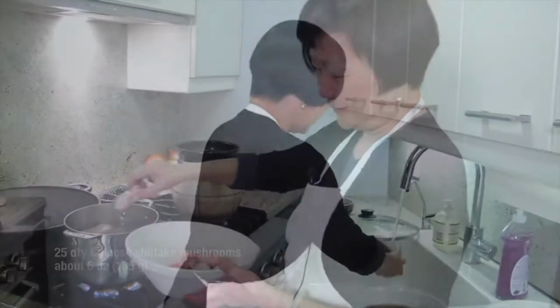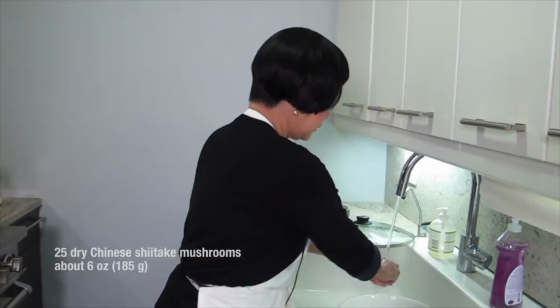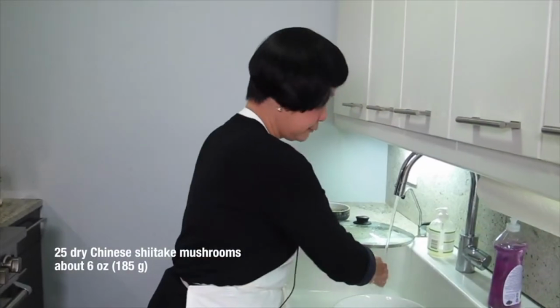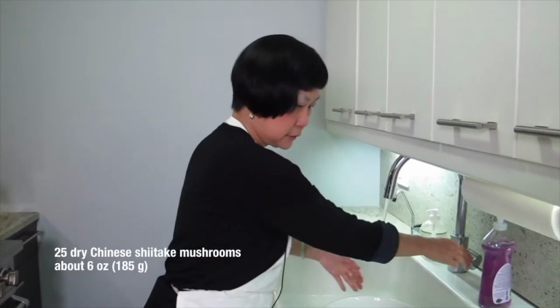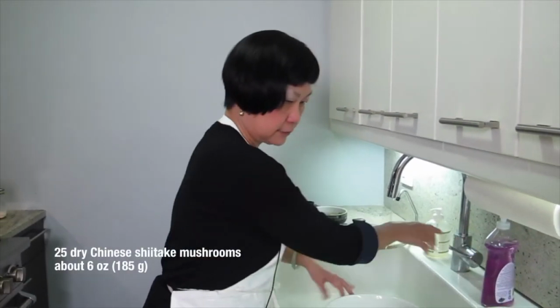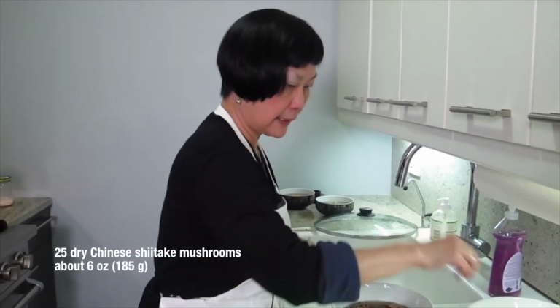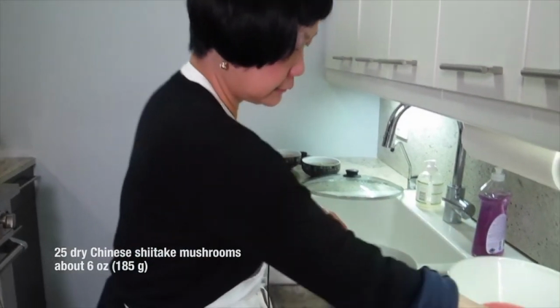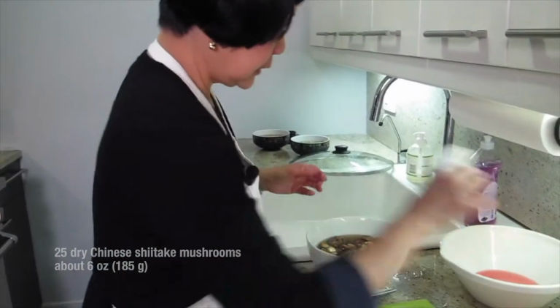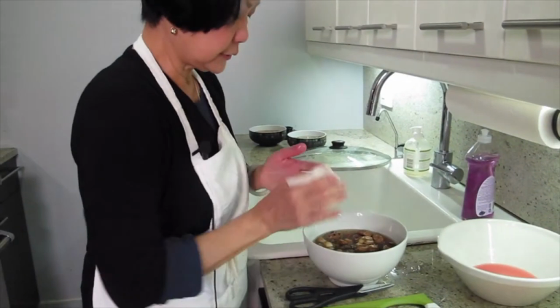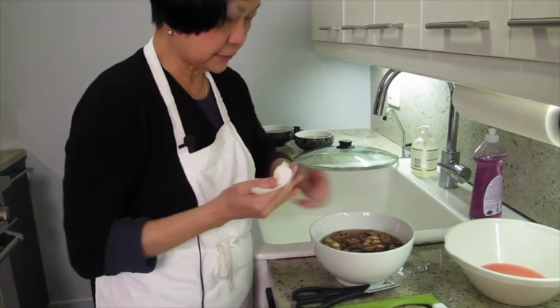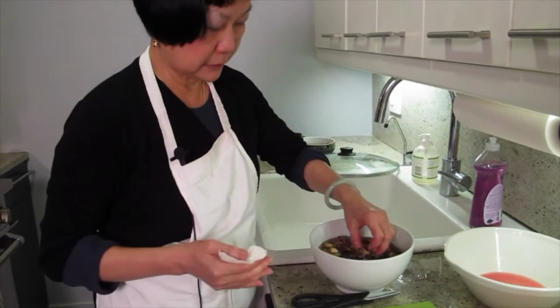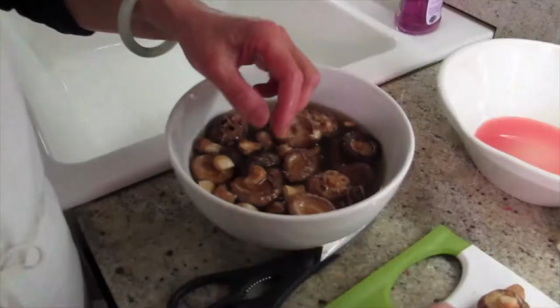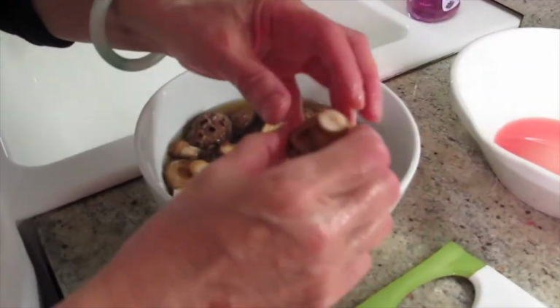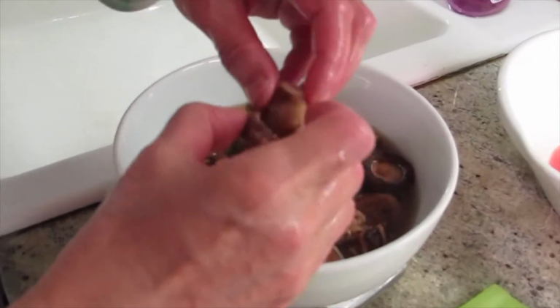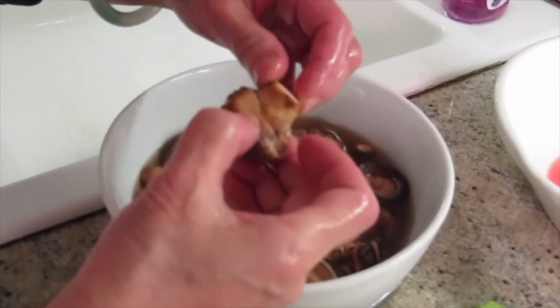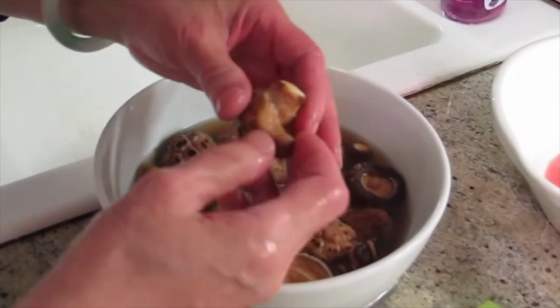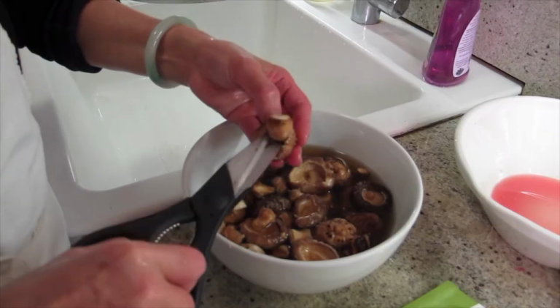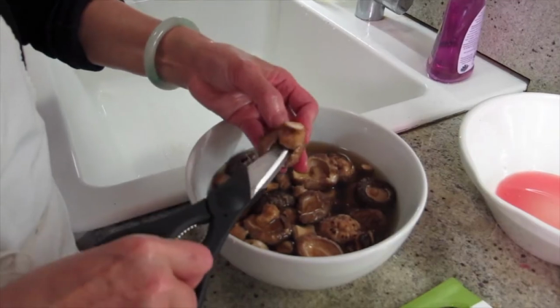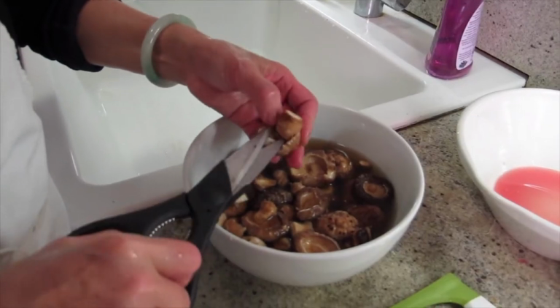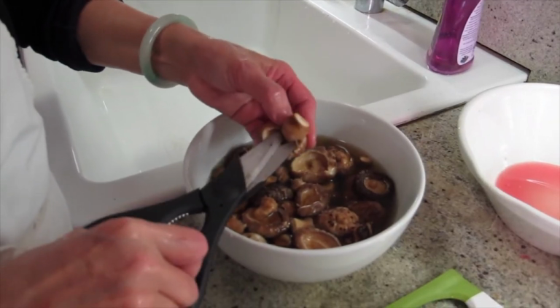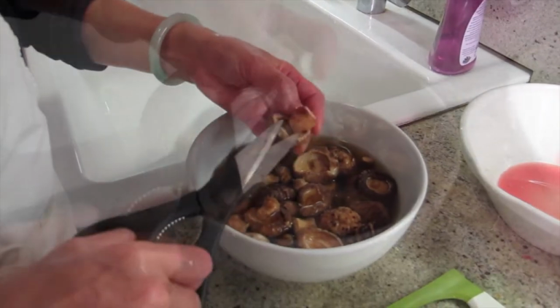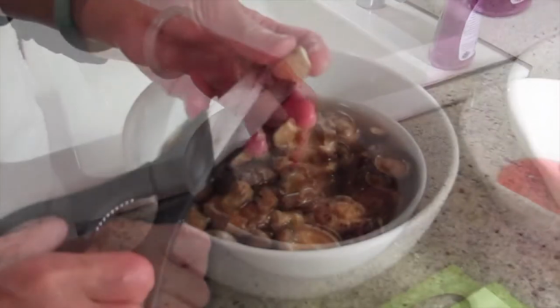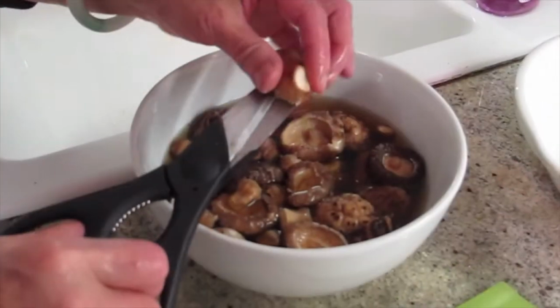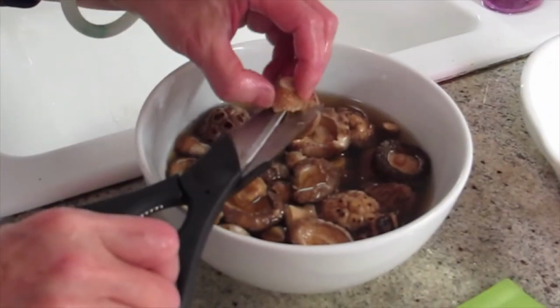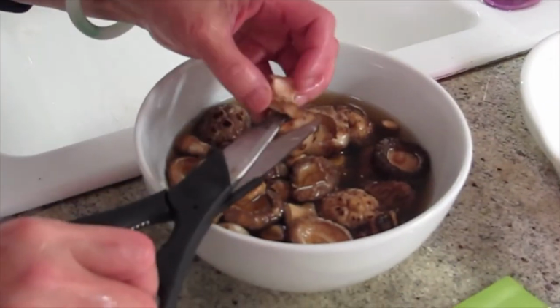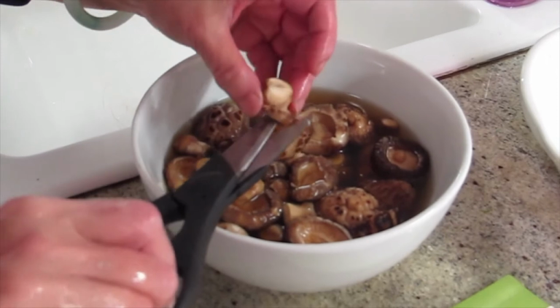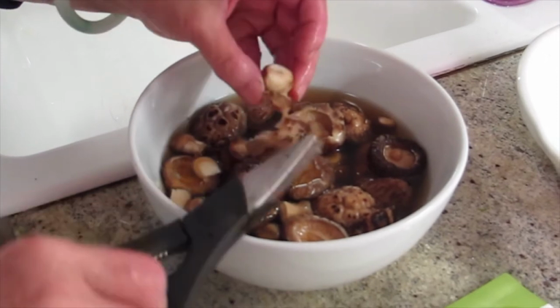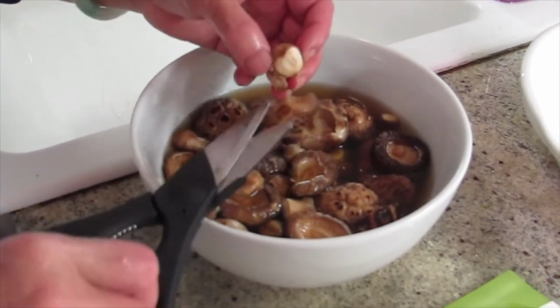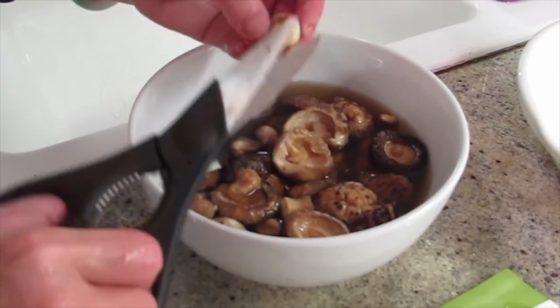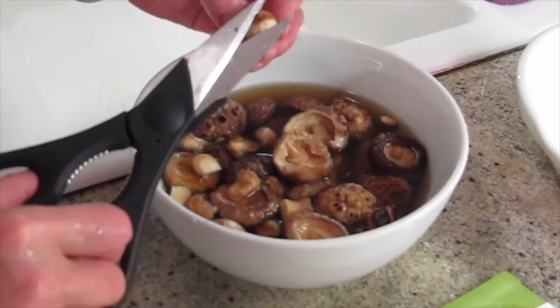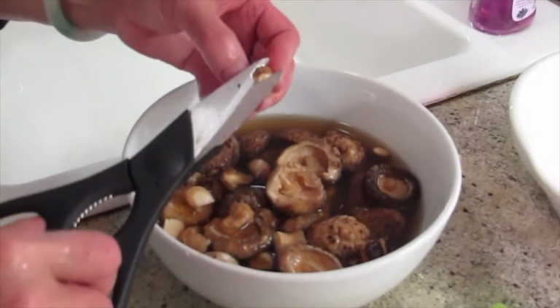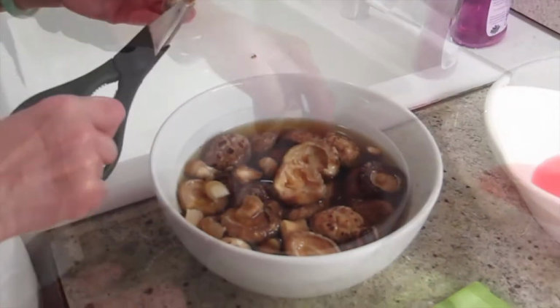I soaked the mushrooms for like 3 to 4 hours already because these mushrooms are really thick. The stem — some of them I snap off; if they can't be snapped off, I cut them off. The end of the stem has little junky bits, so I just cut that off too.